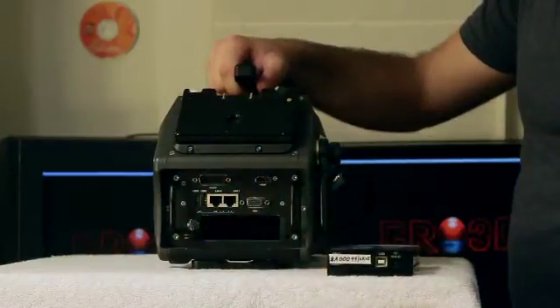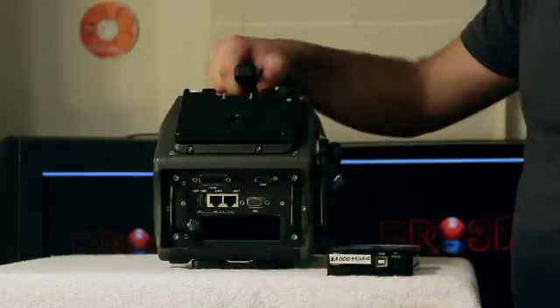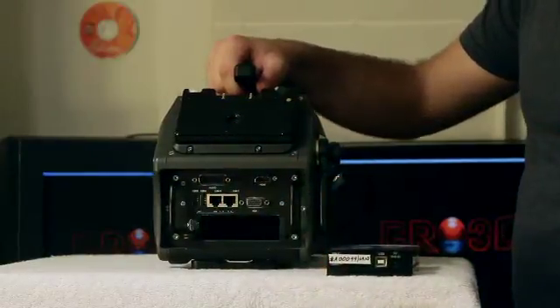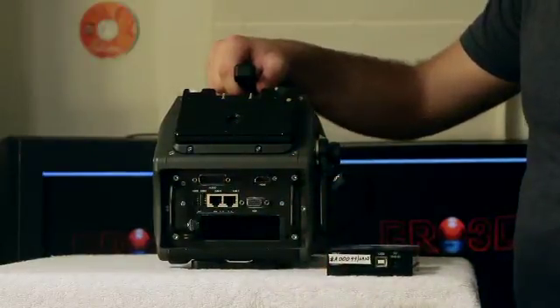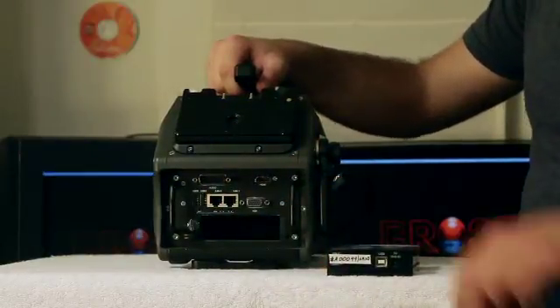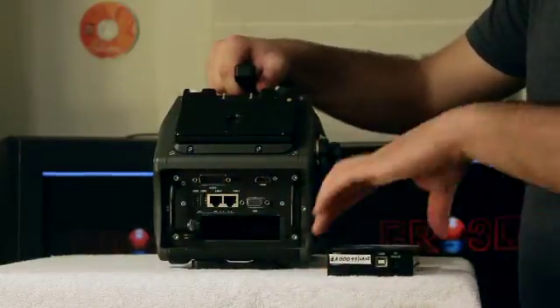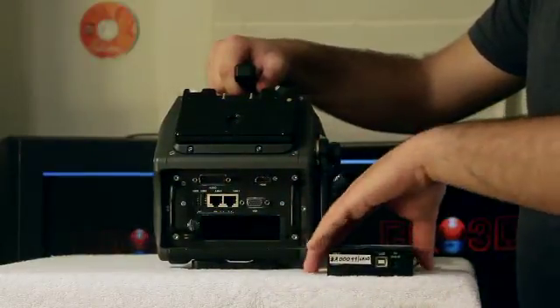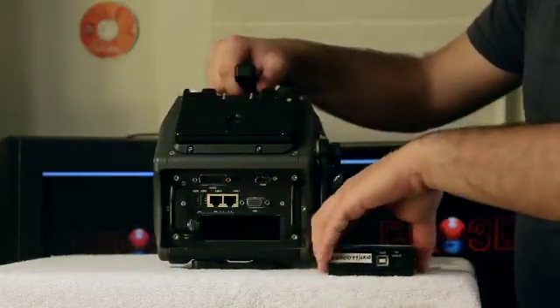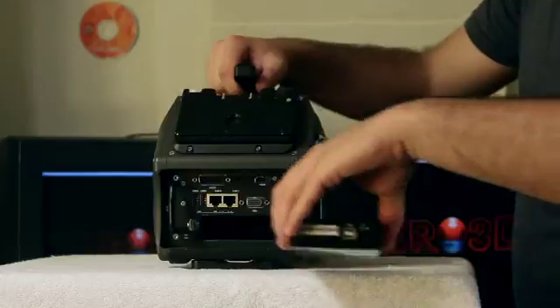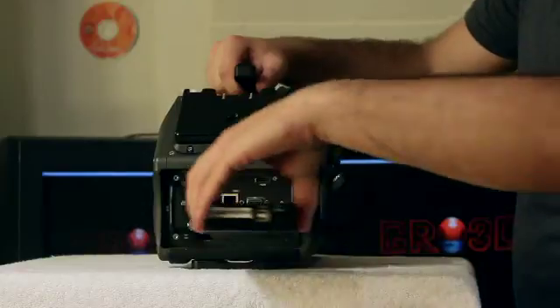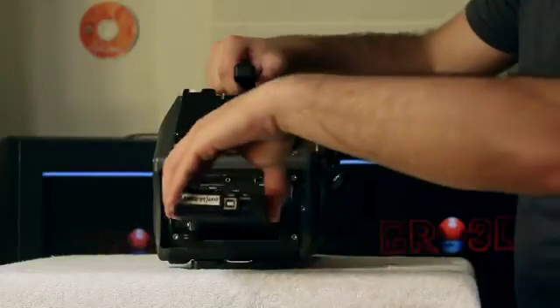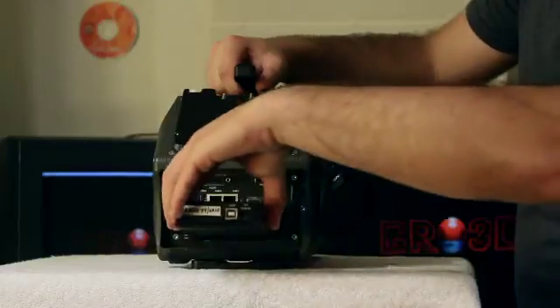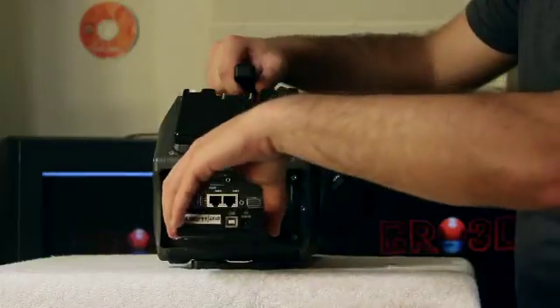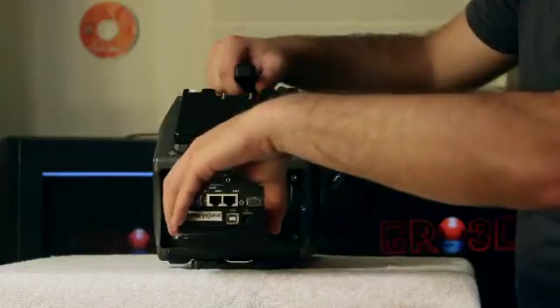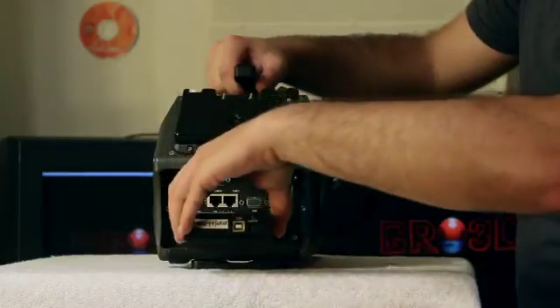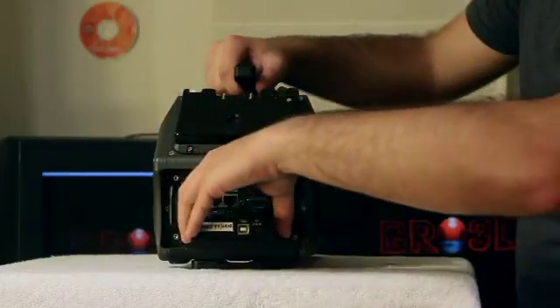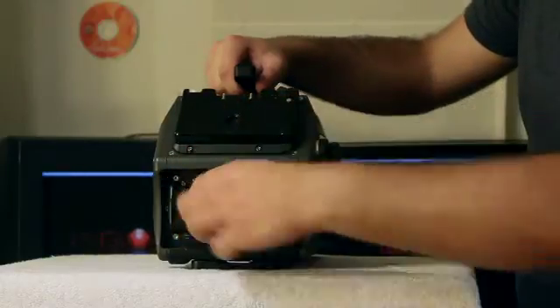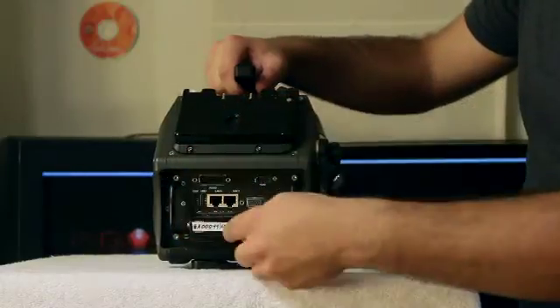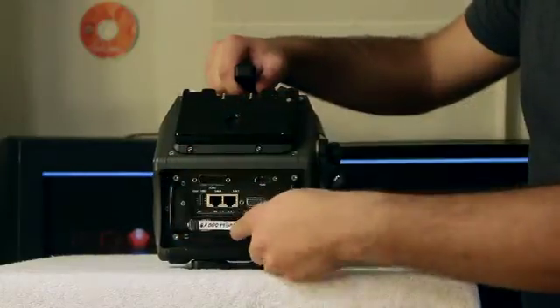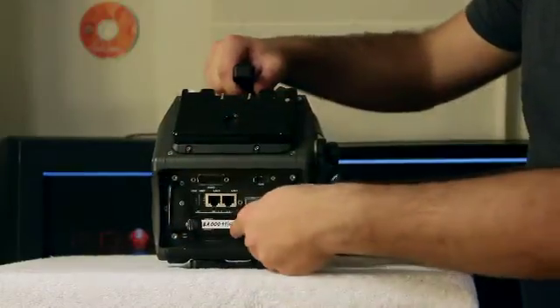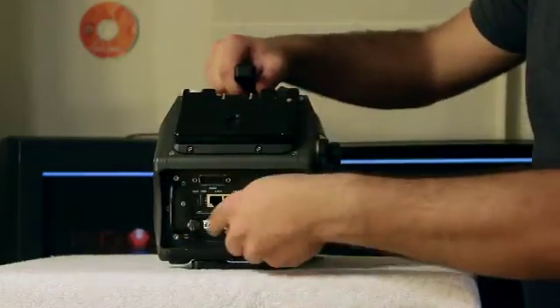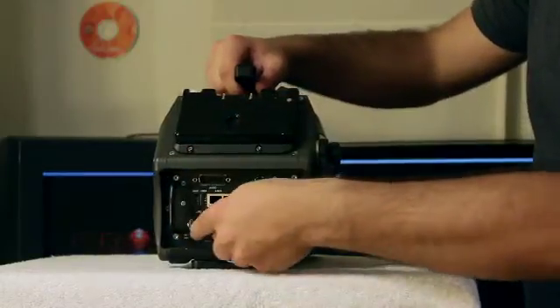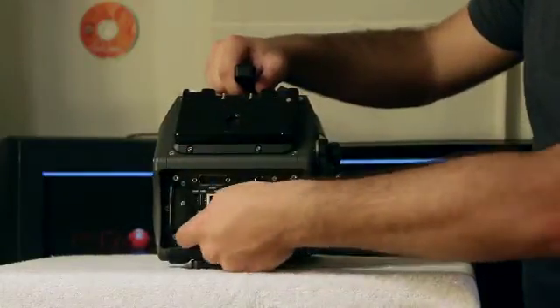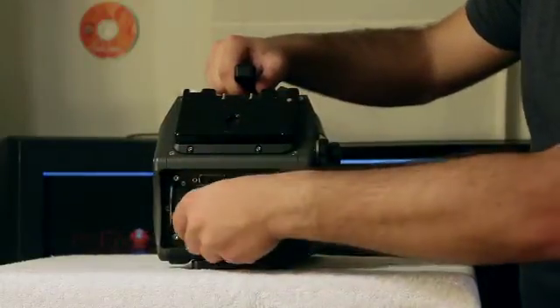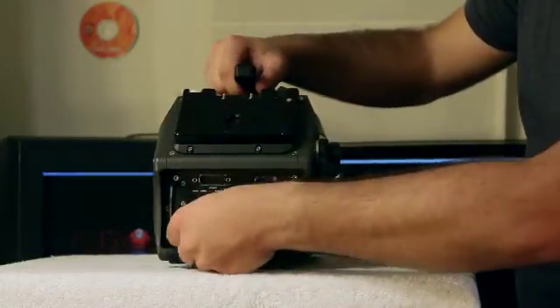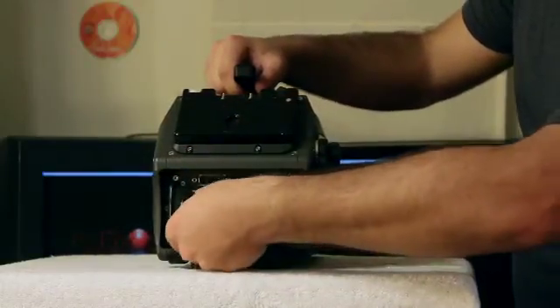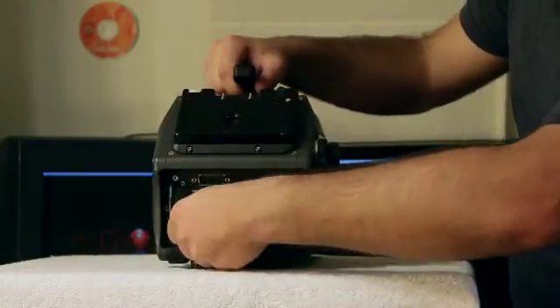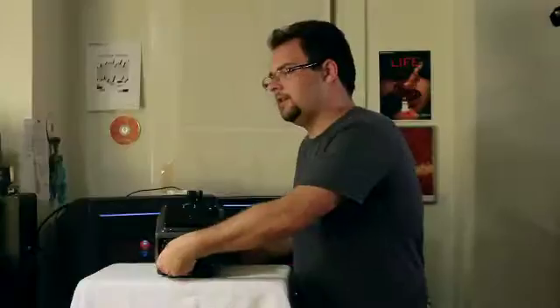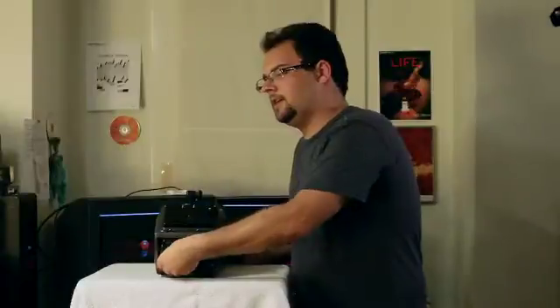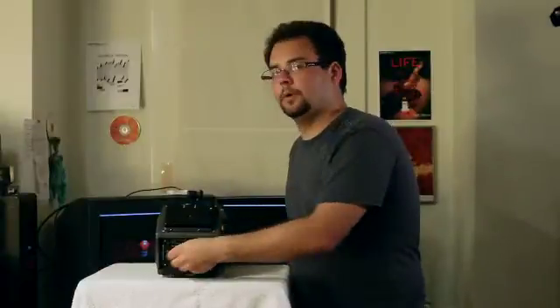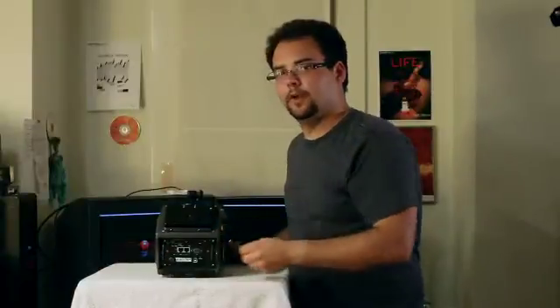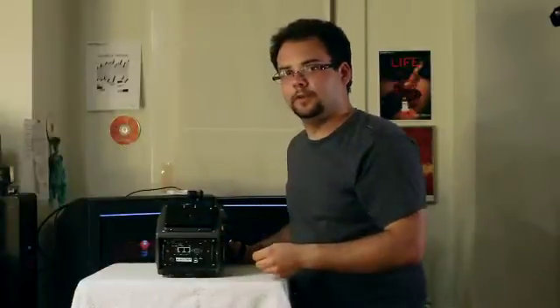Easy hot swap drive — and we are reloaded.